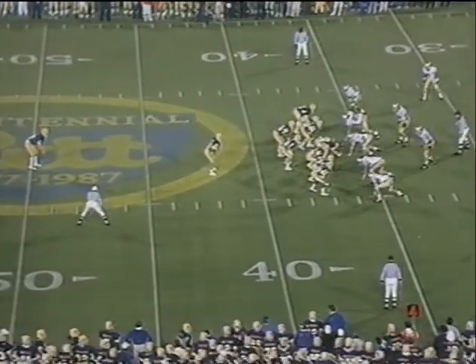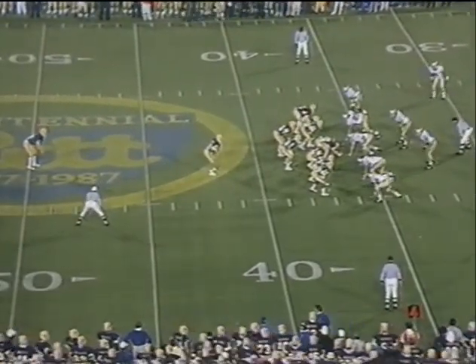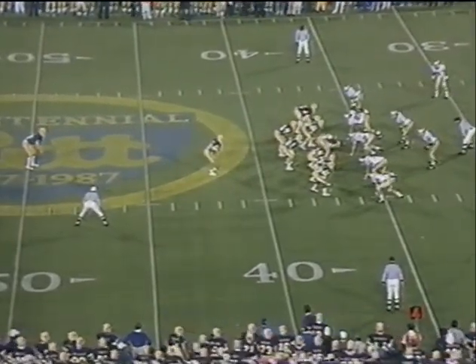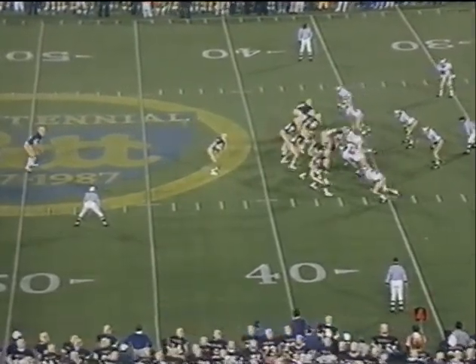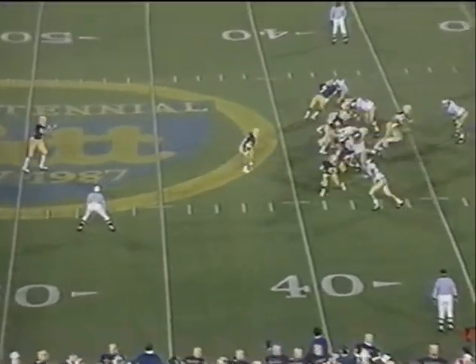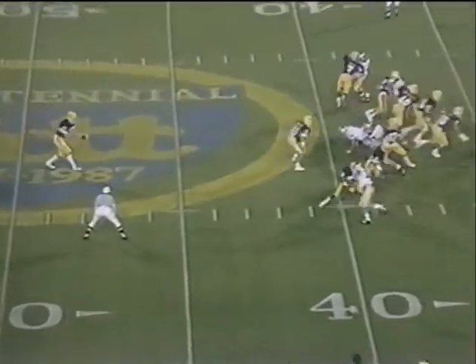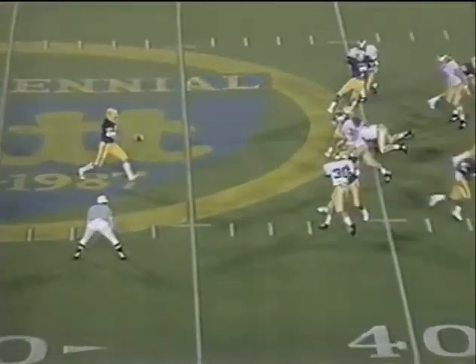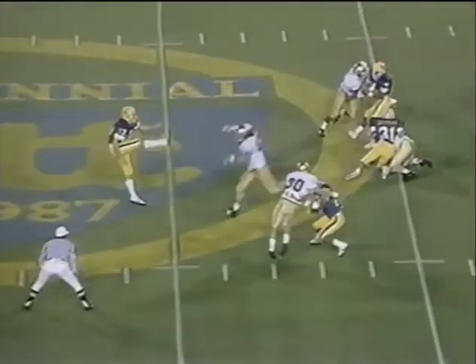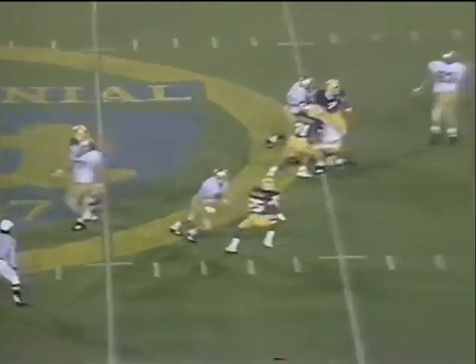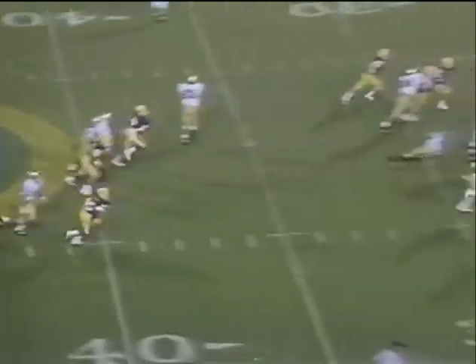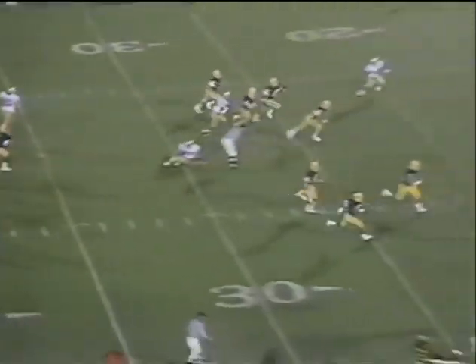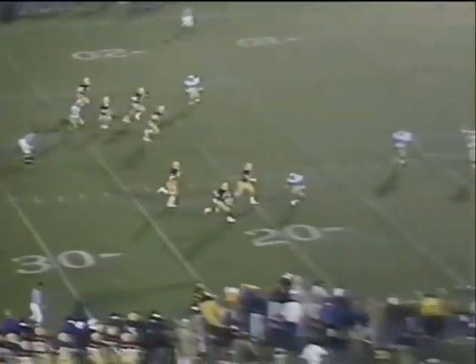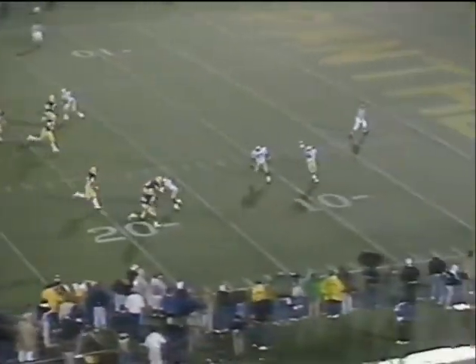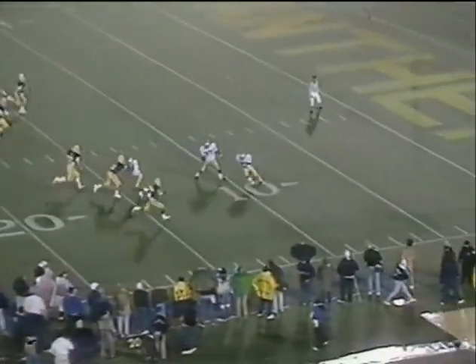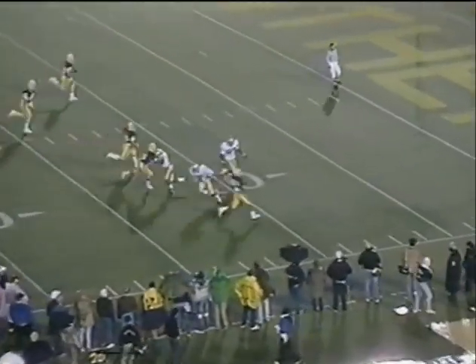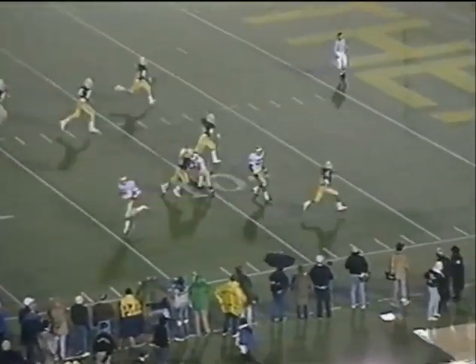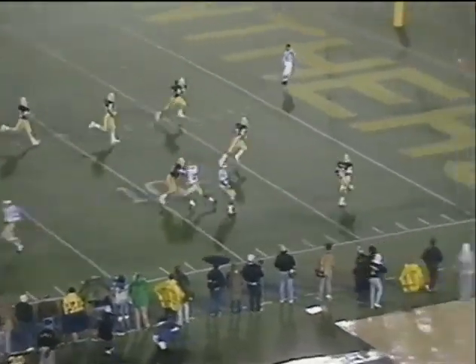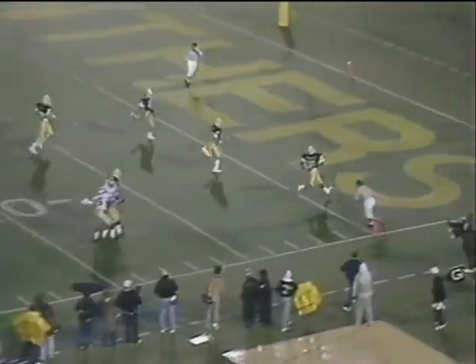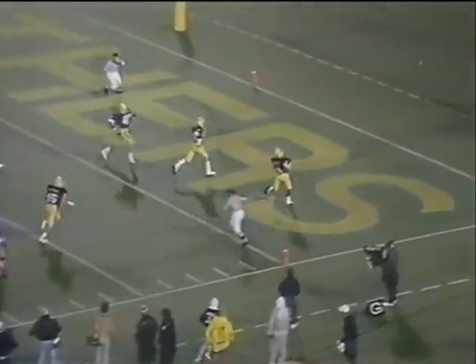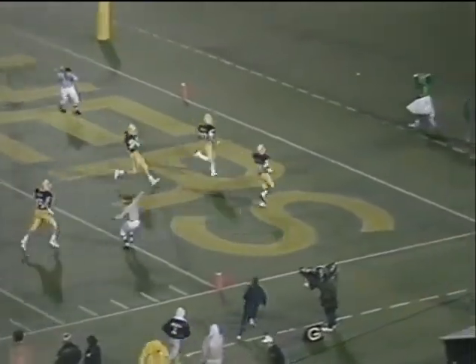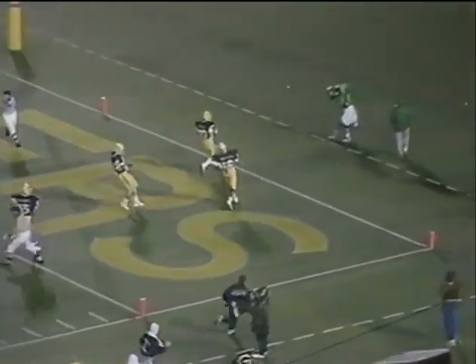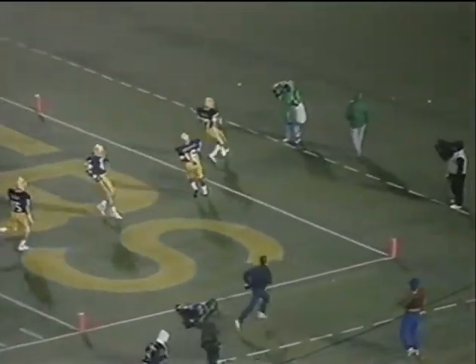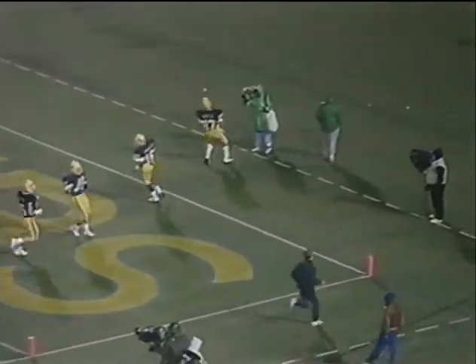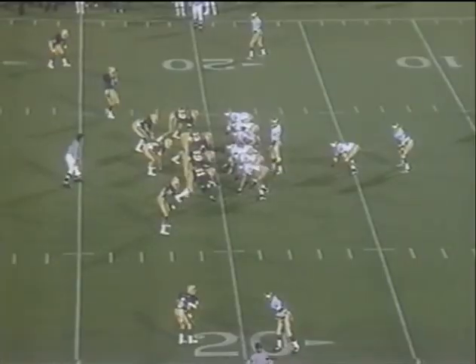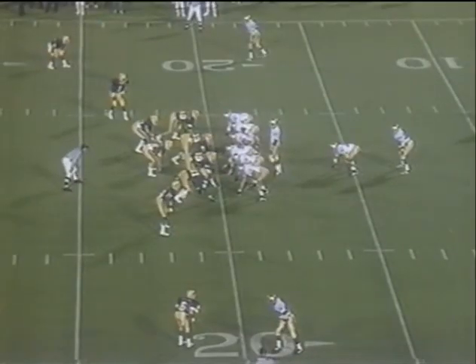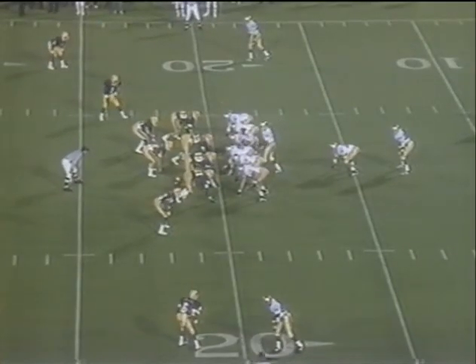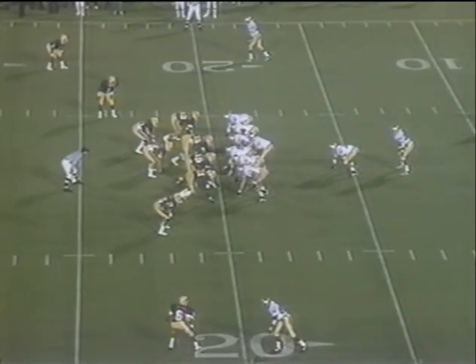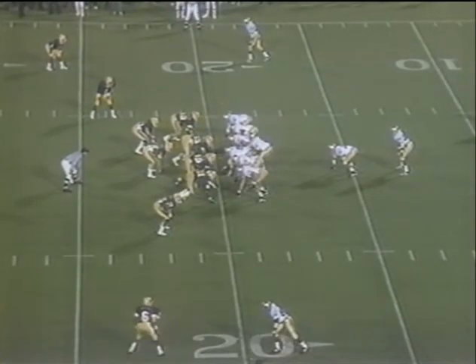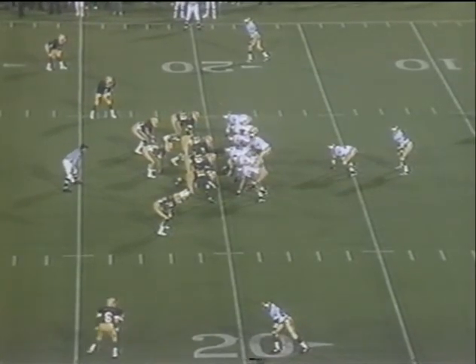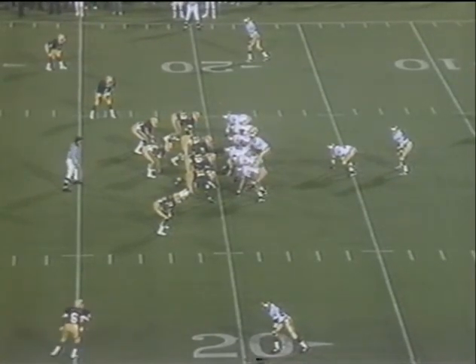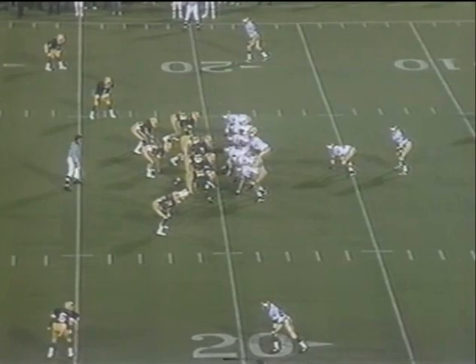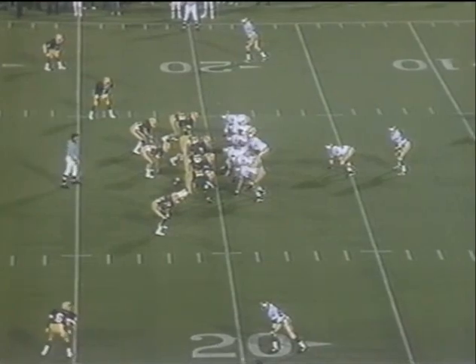And now quickly out comes the punt team, trying to catch Notre Dame. John Rask will try to put it out of bounds inside the ten, and he sails this one nine yards deep in the end zone. Irish with the ball.